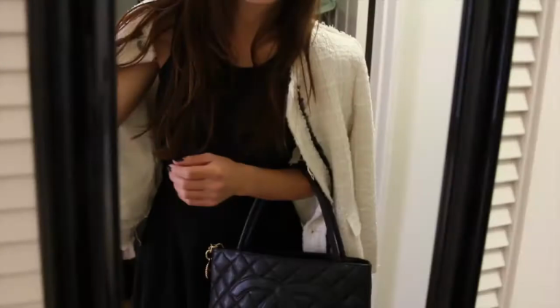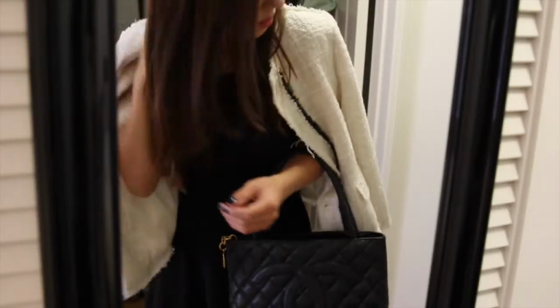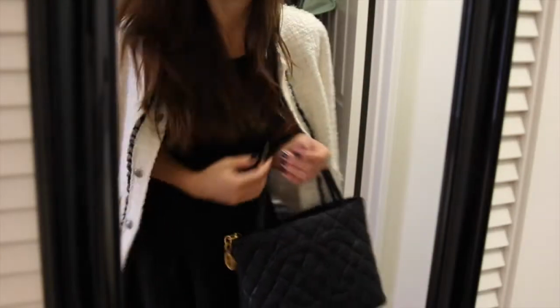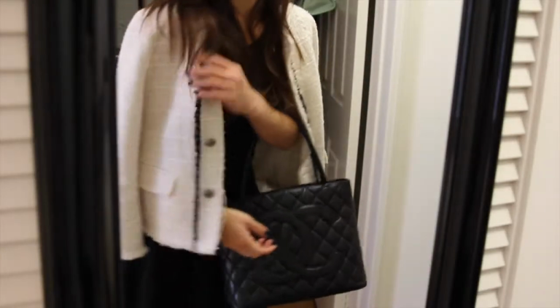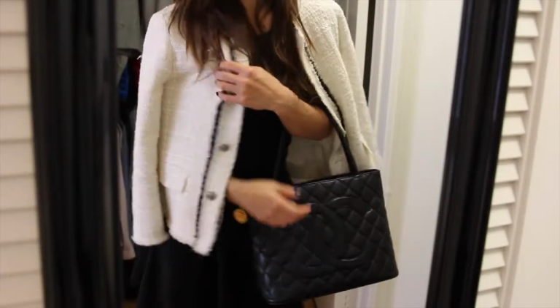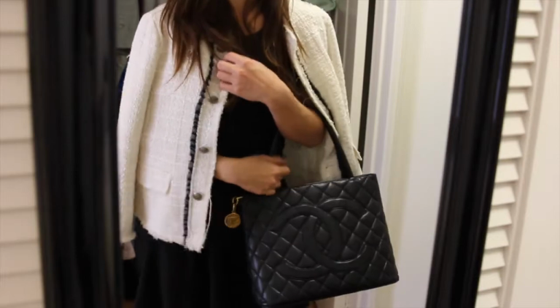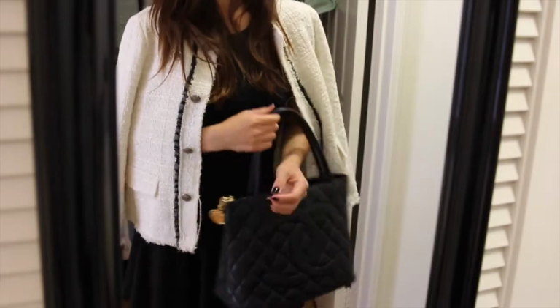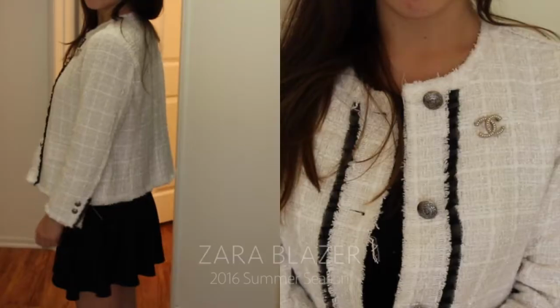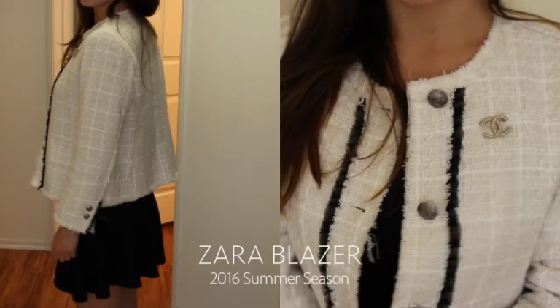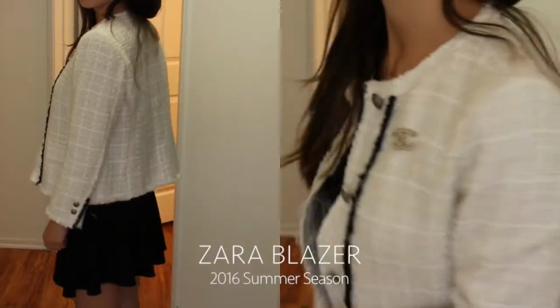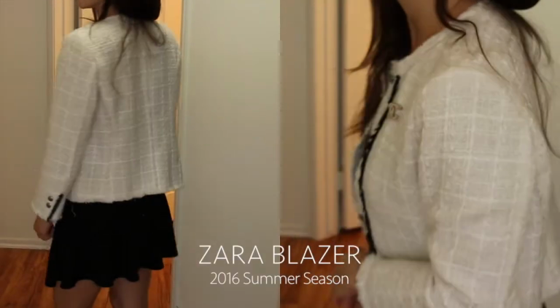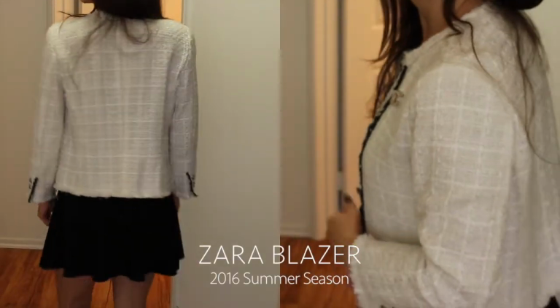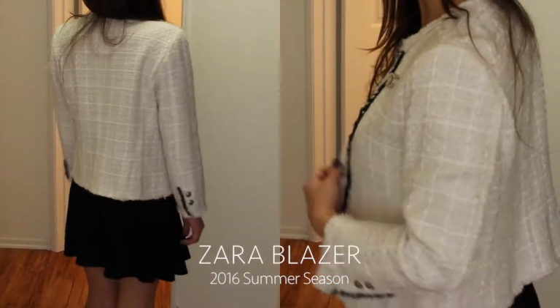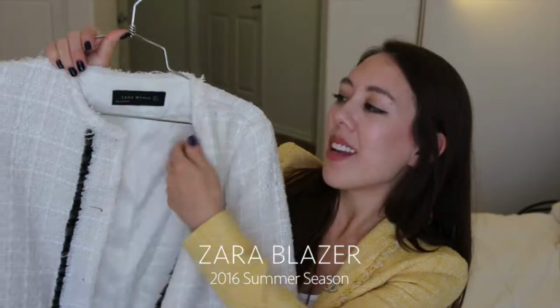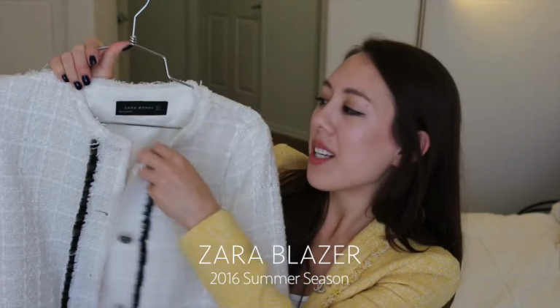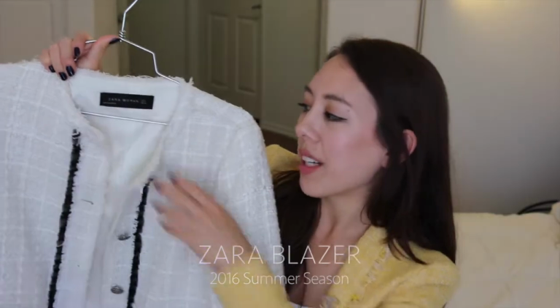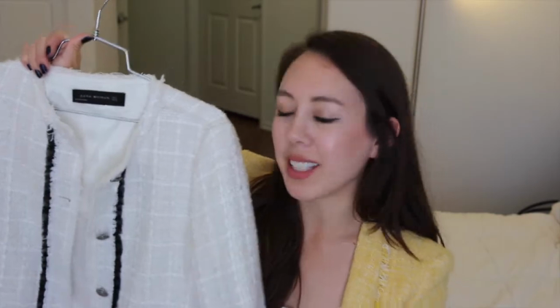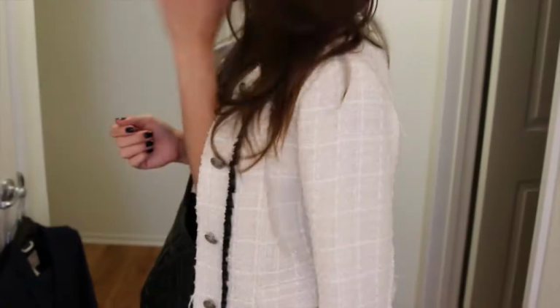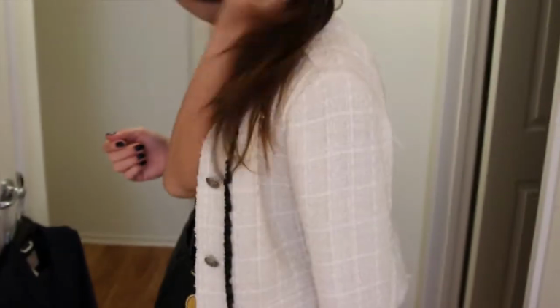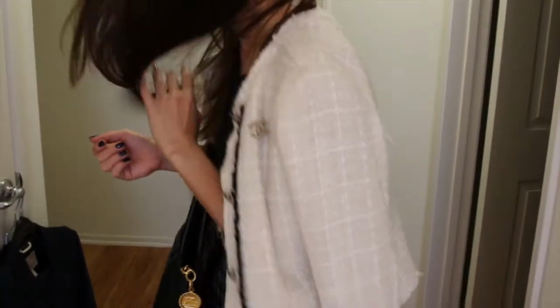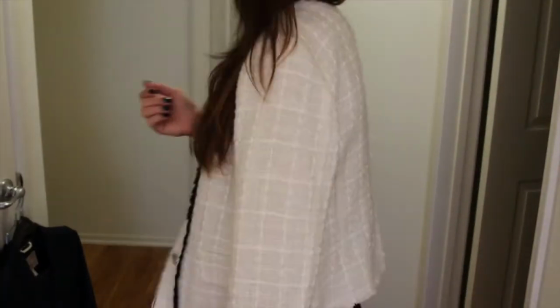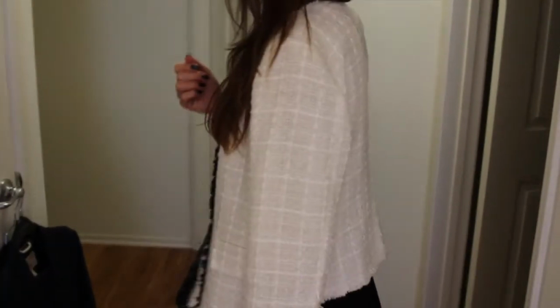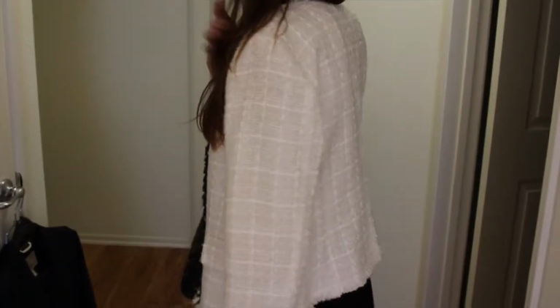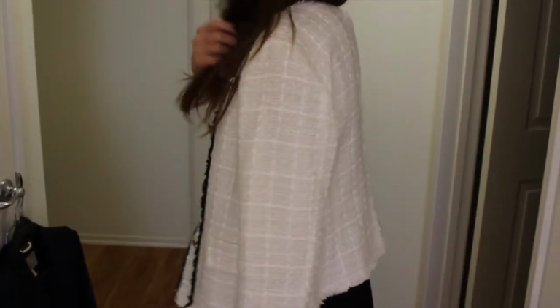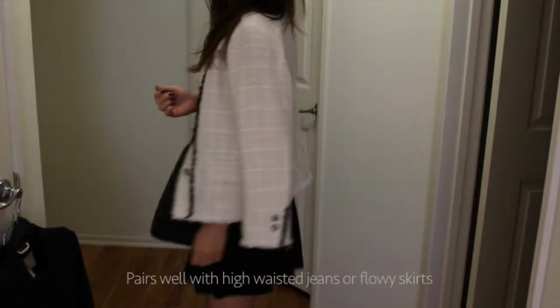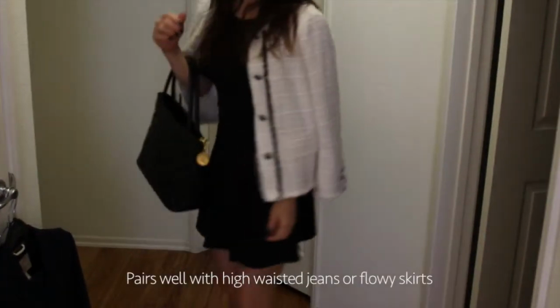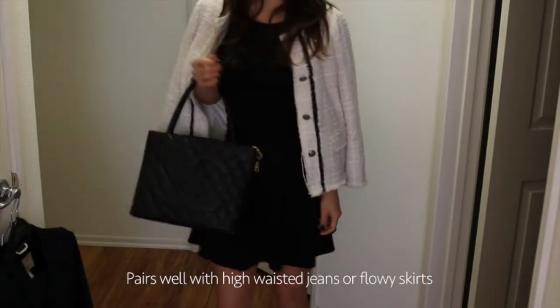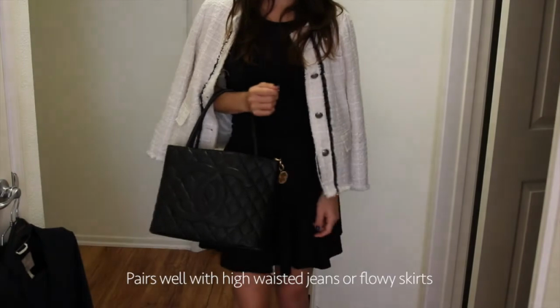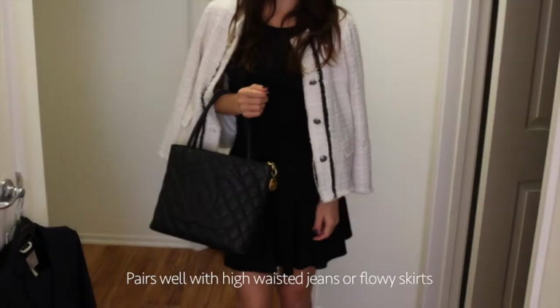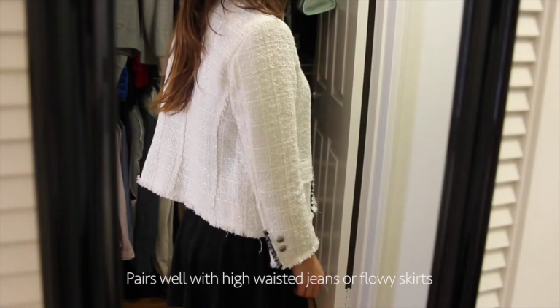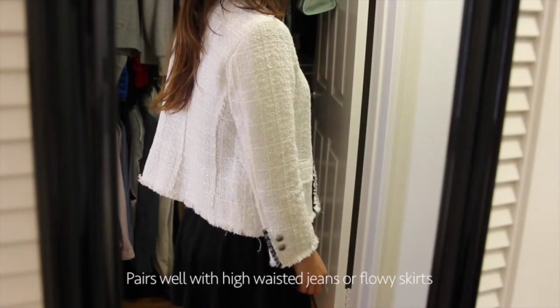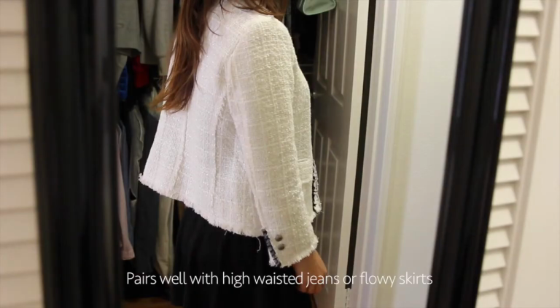I'll be showing you a few other jackets that are from Zara as well. This one is a Chanel-inspired tweed jacket. It's more of a boxy cut versus the blazer I'm wearing now, which is a little bit more fitted. But I think when you pair this with high-waisted jeans or a flowy skirt, it looks quite nice.